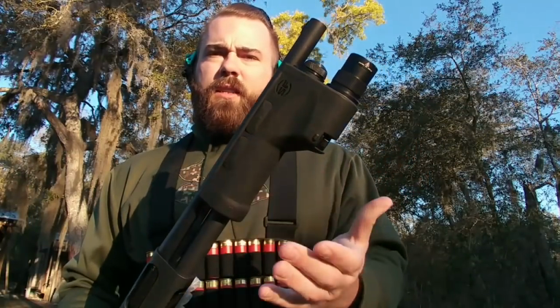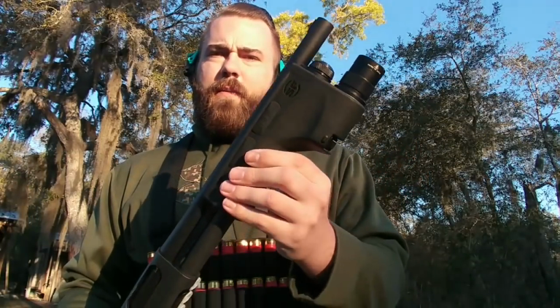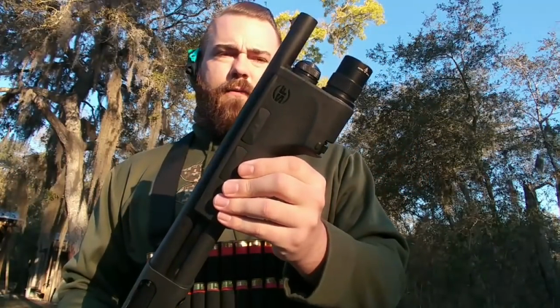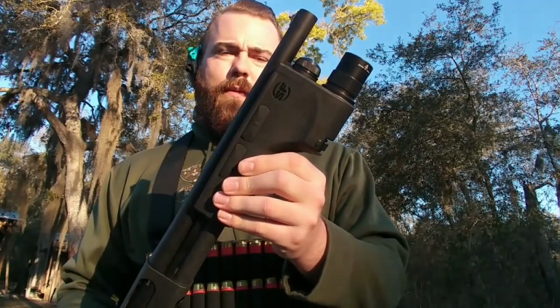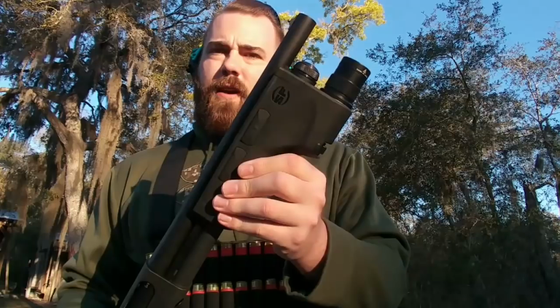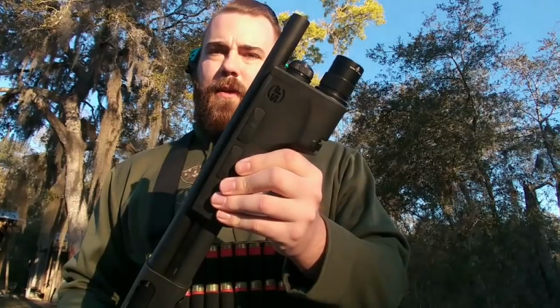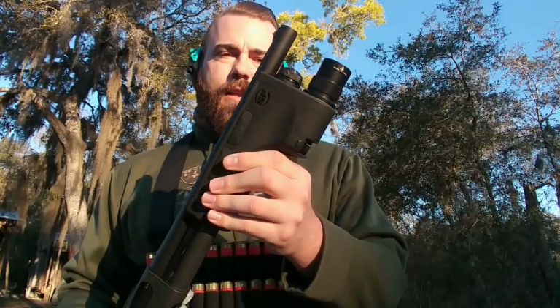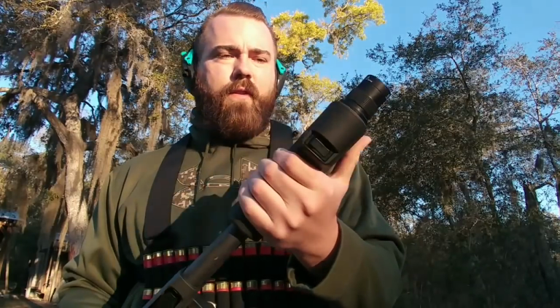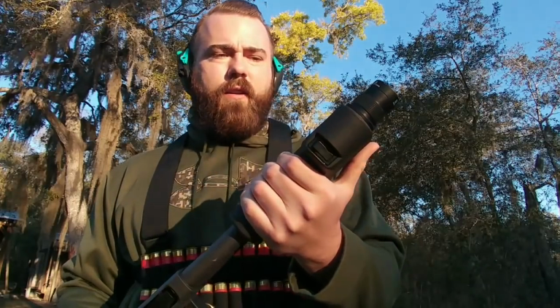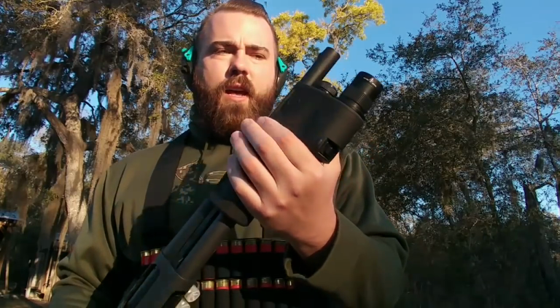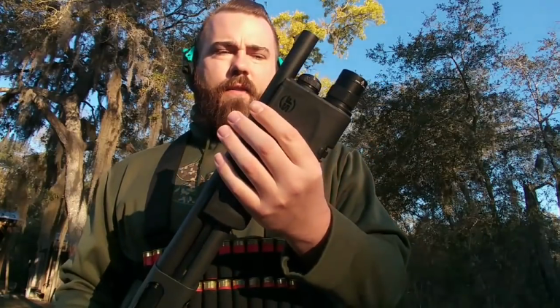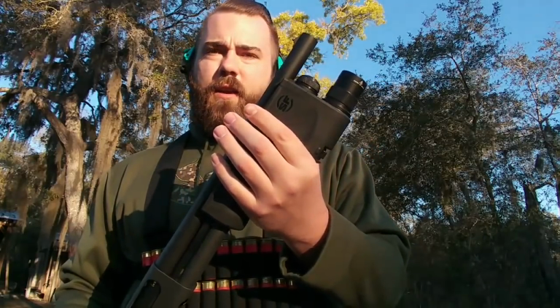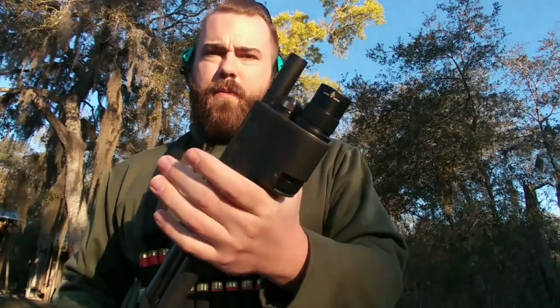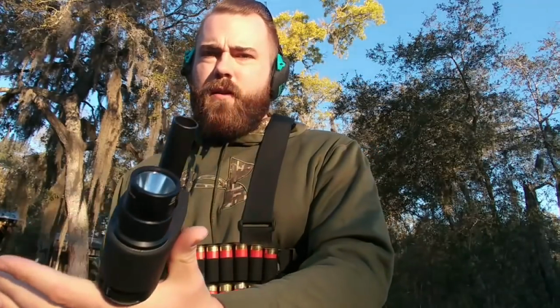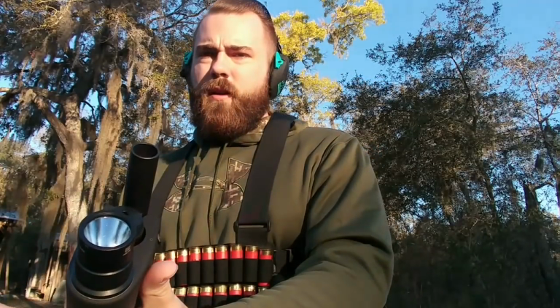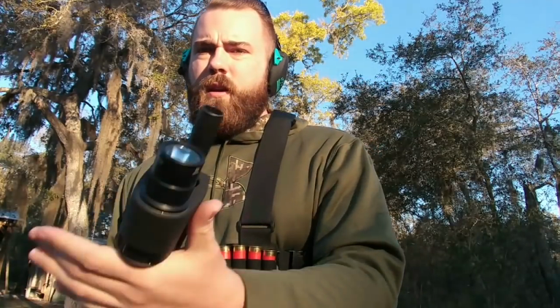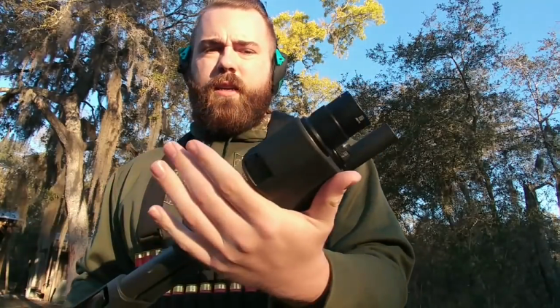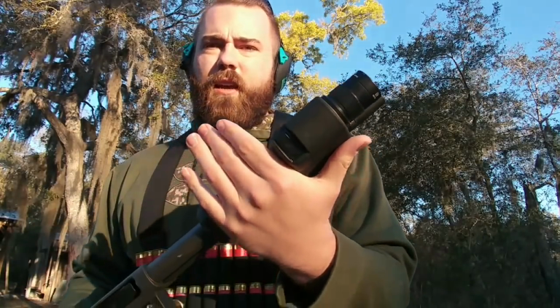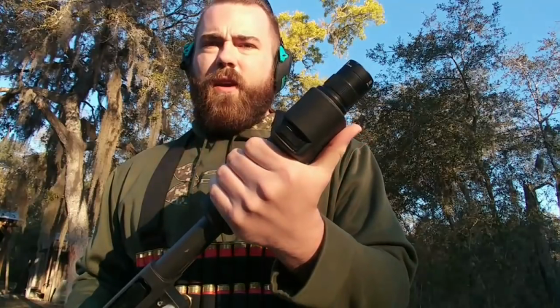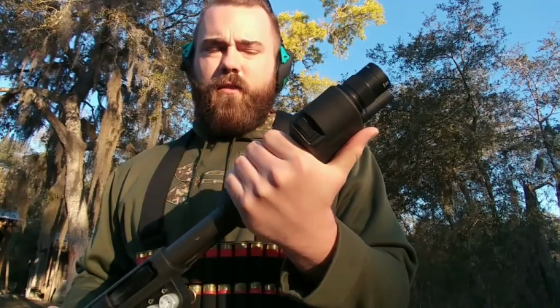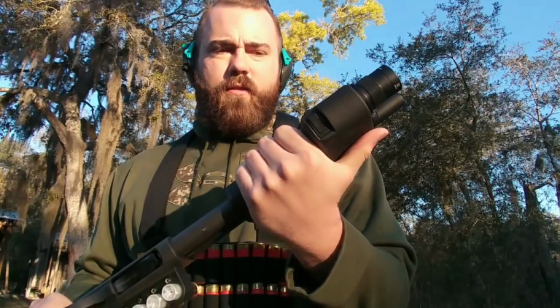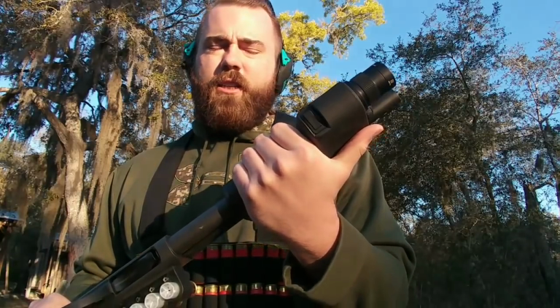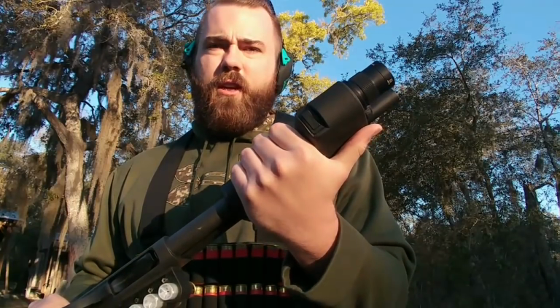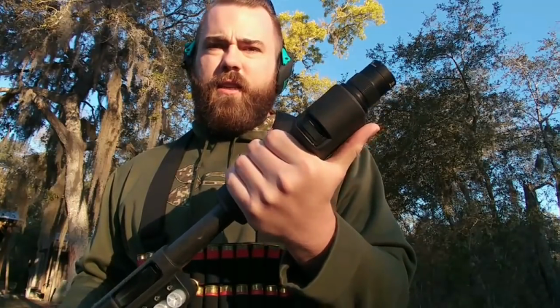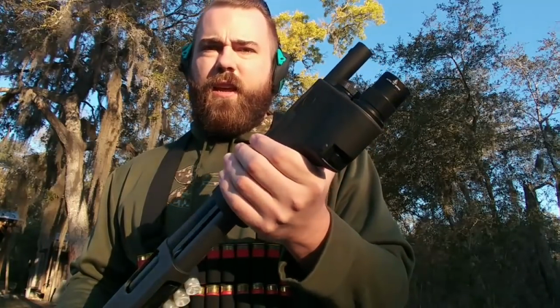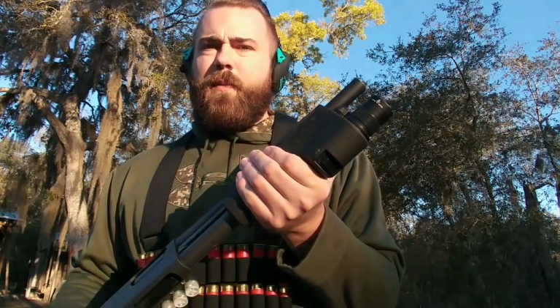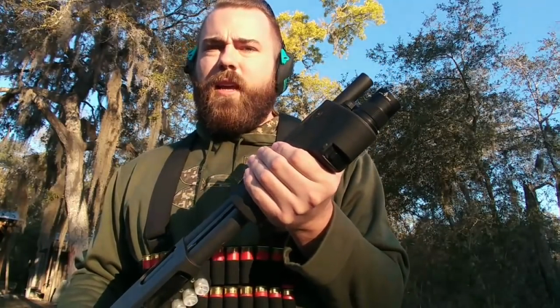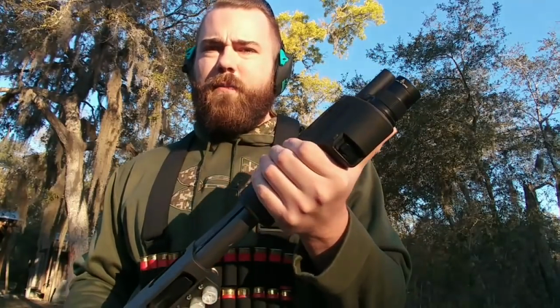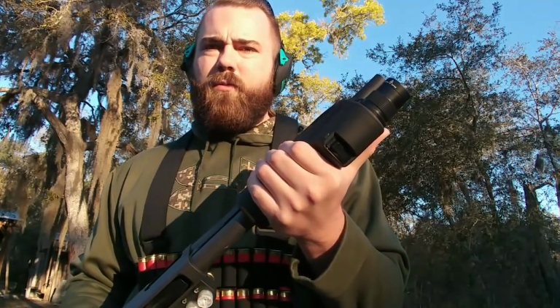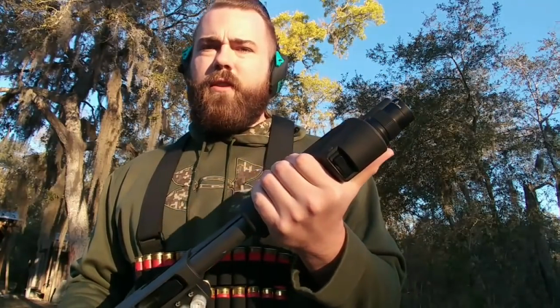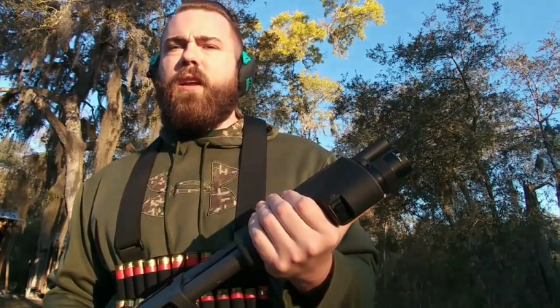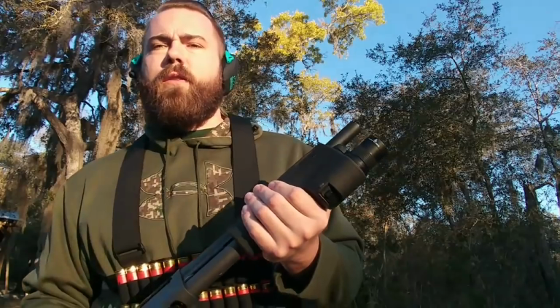As you can see, my TAC-14 has been modified a little bit. I got the Surefire flashlight pump — it's a great little flashlight for shotguns, and it has a built-in handstop, which is really good for the technique we're going to use.